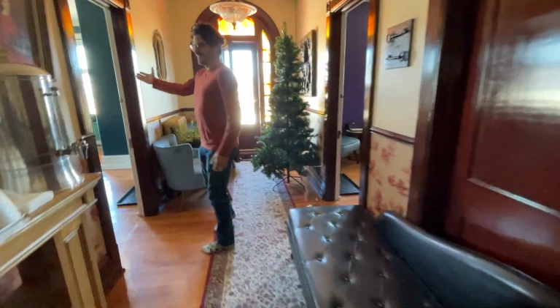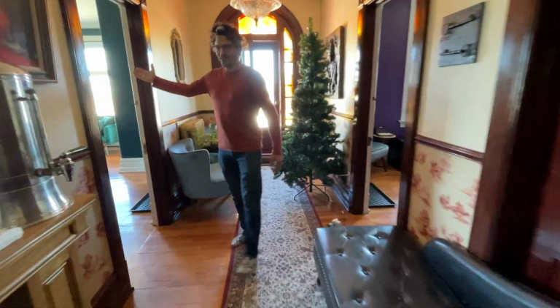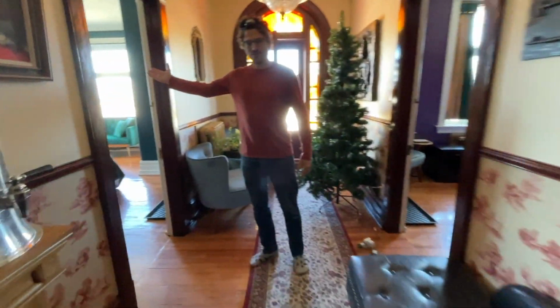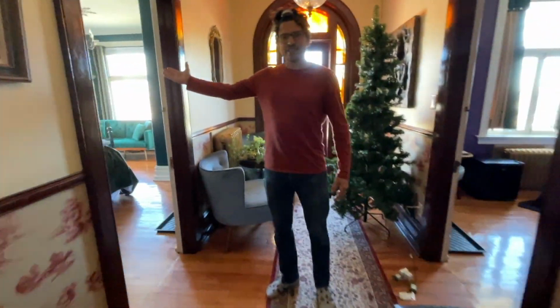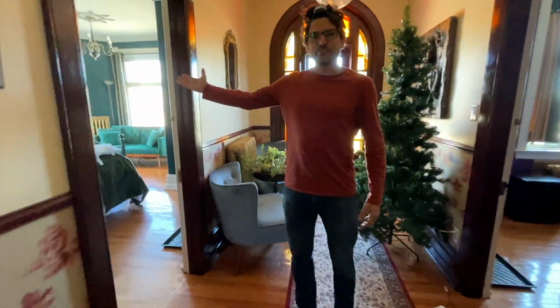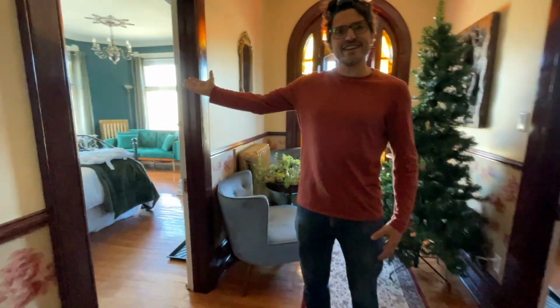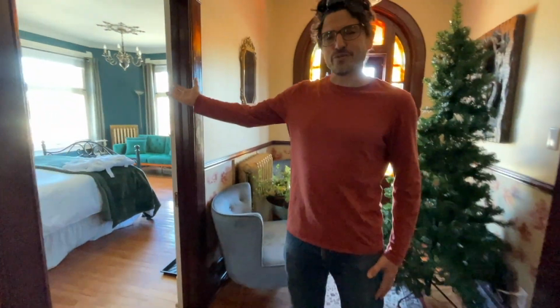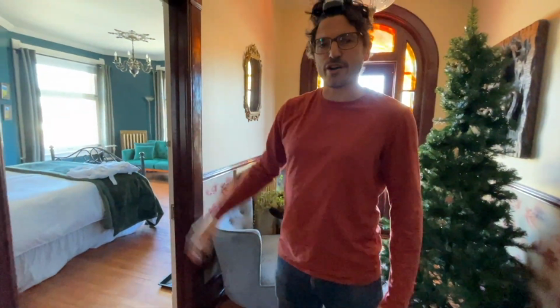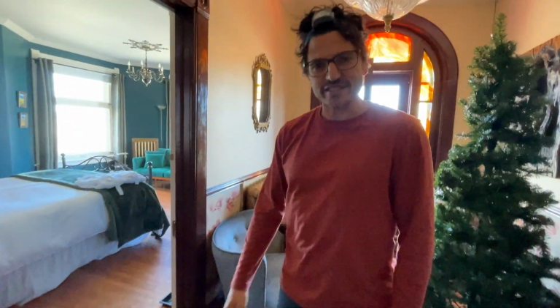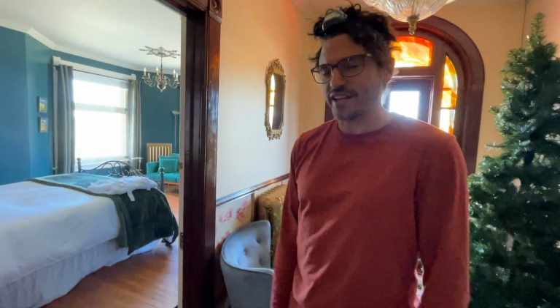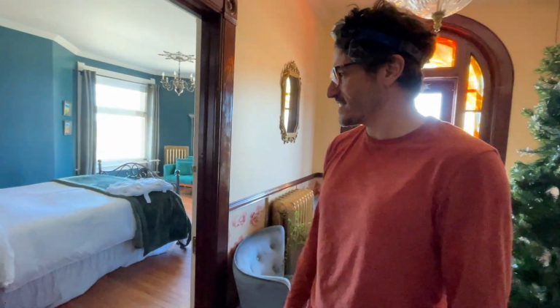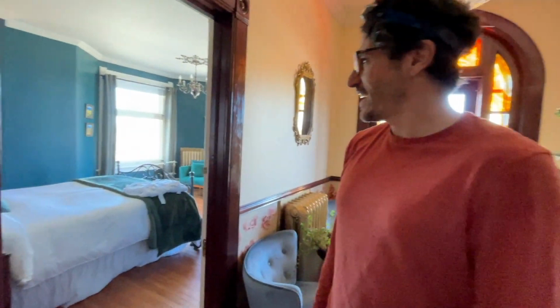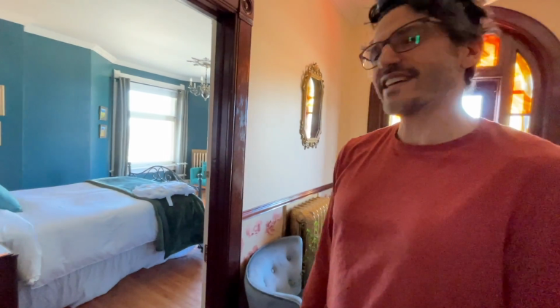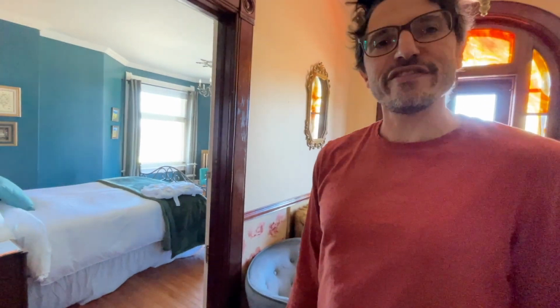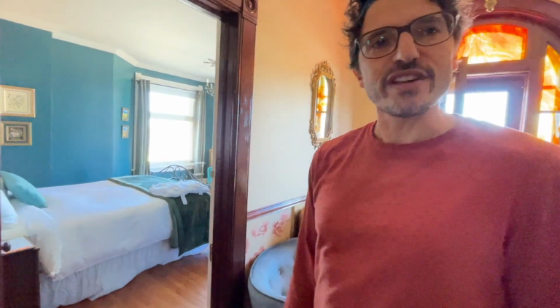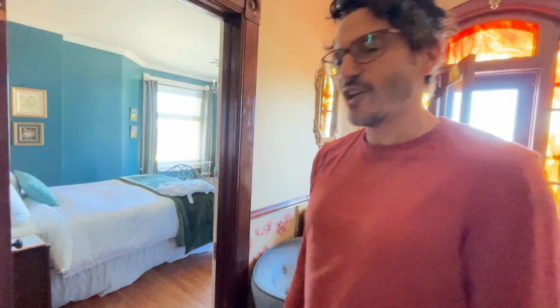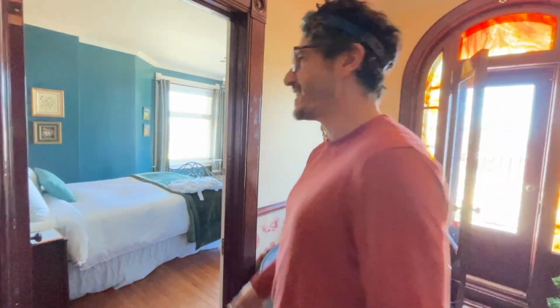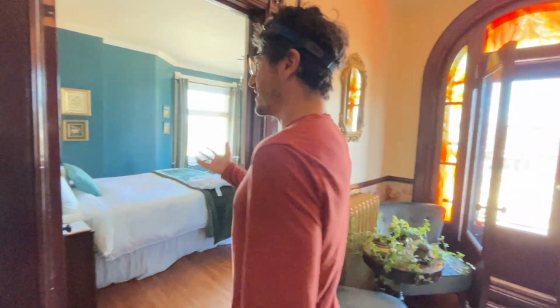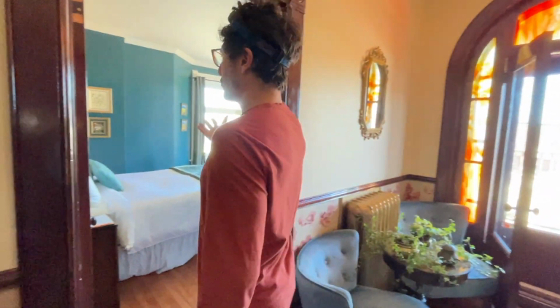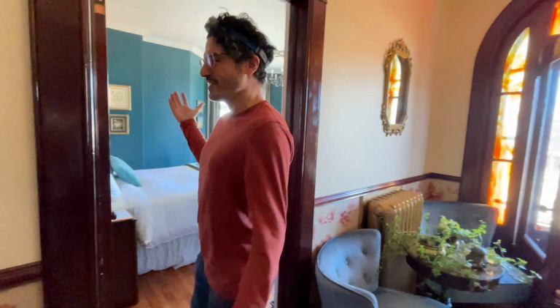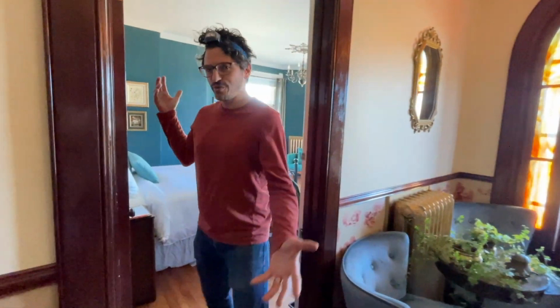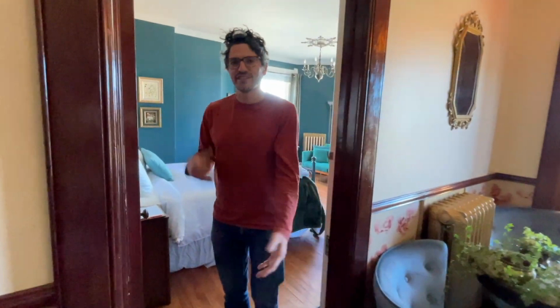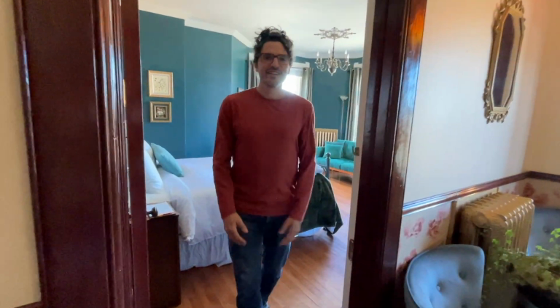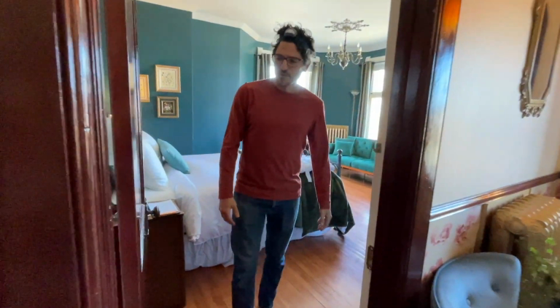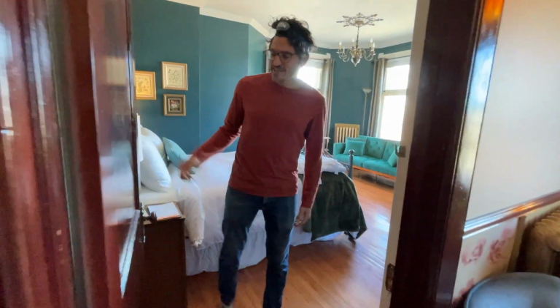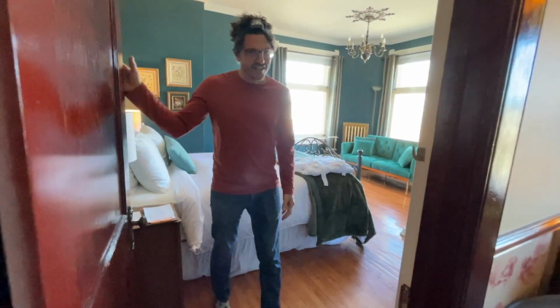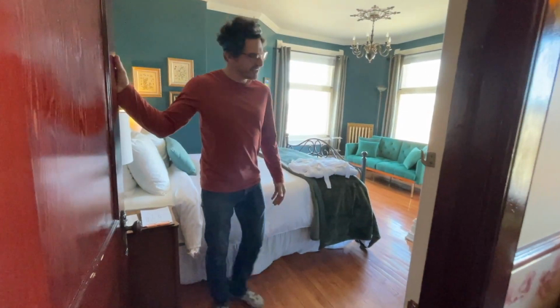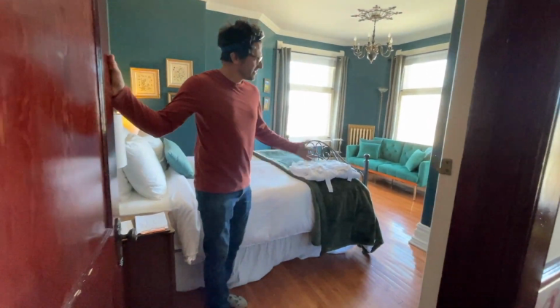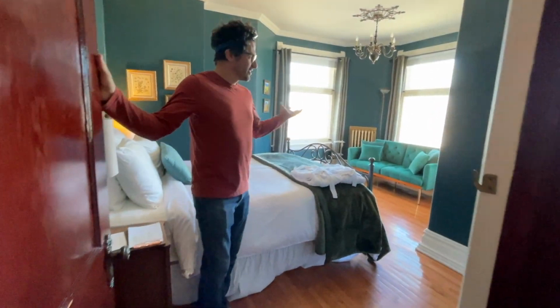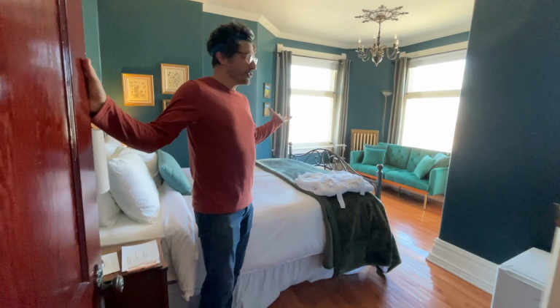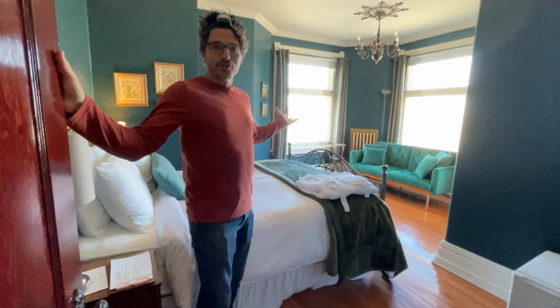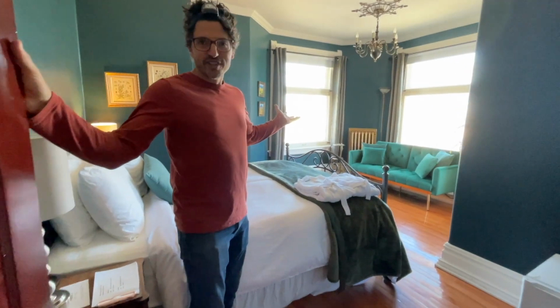On your left, the botanical room. Our resident botanist has a very organic, green room. When she's not in town you can enjoy her place.